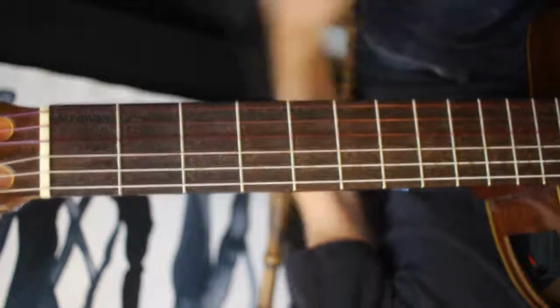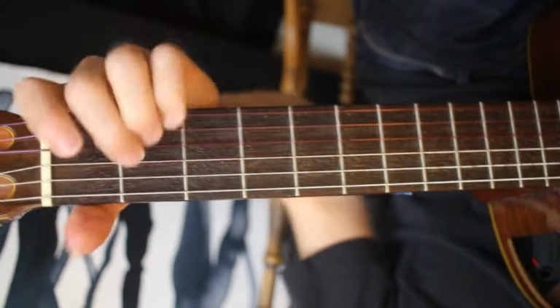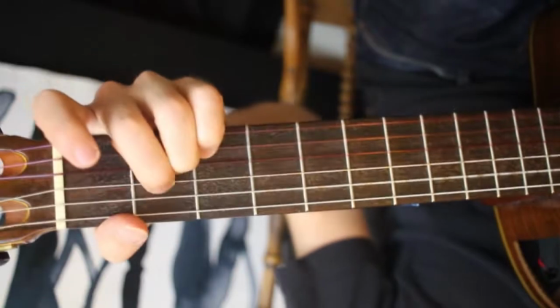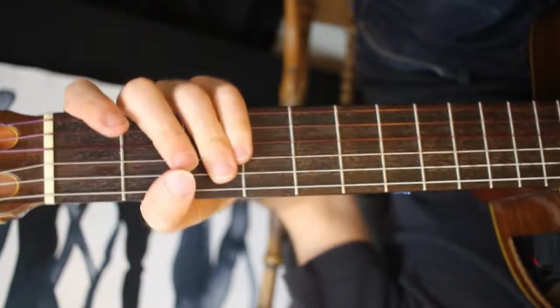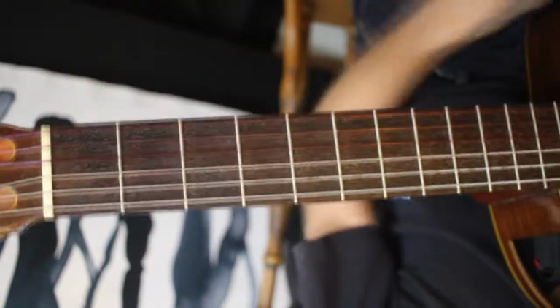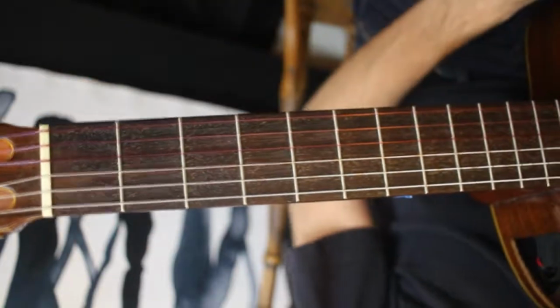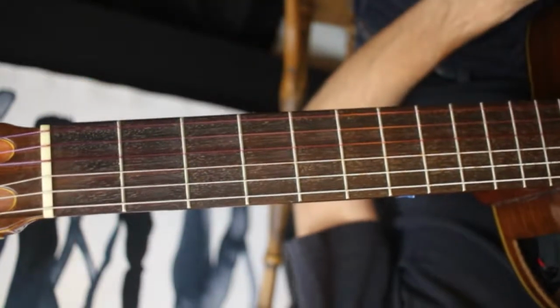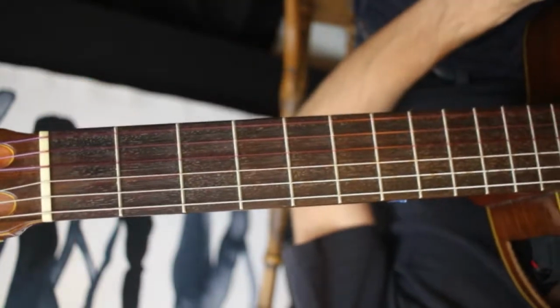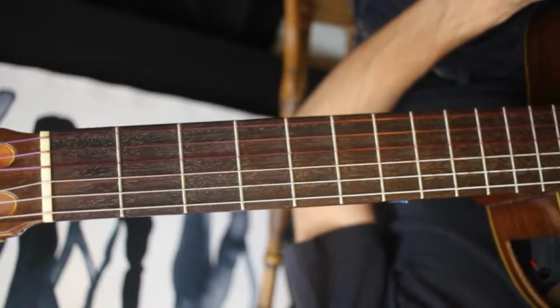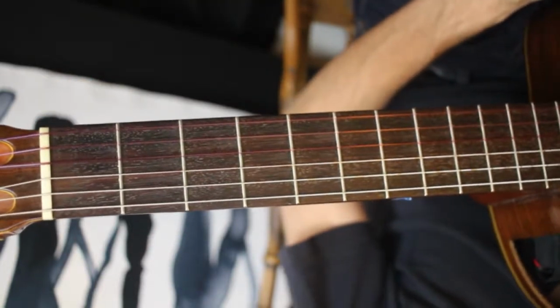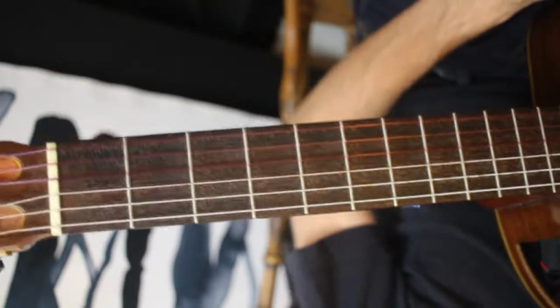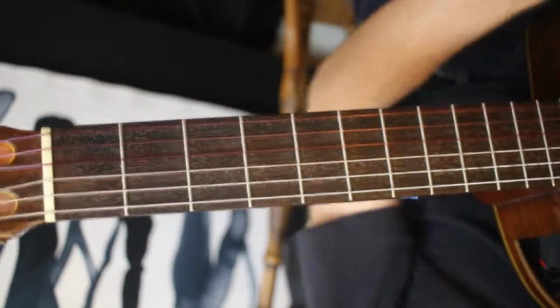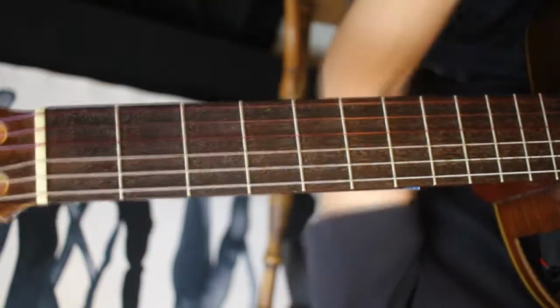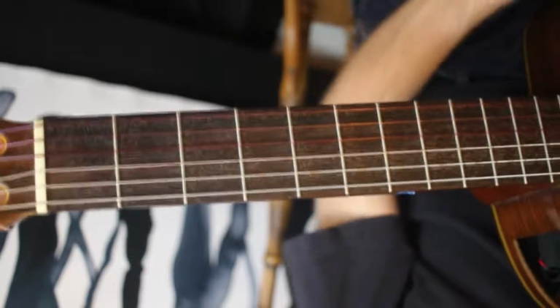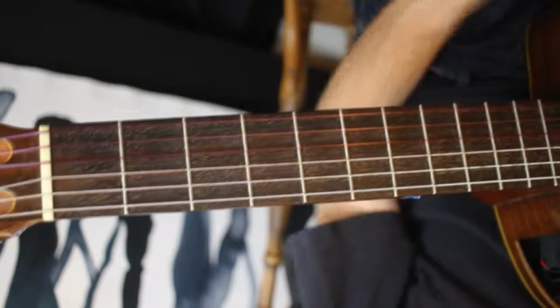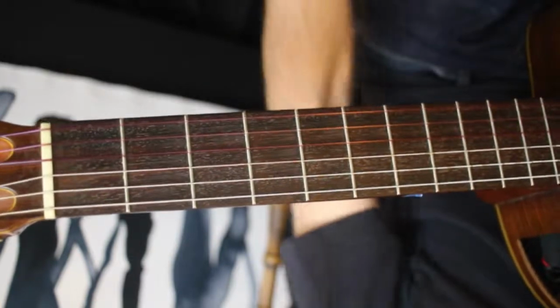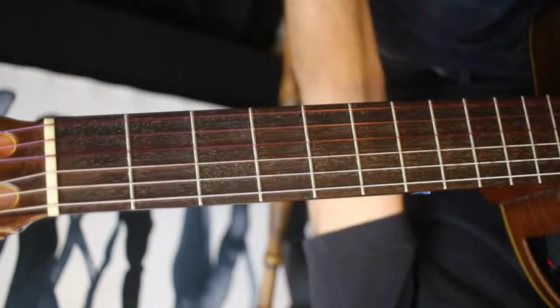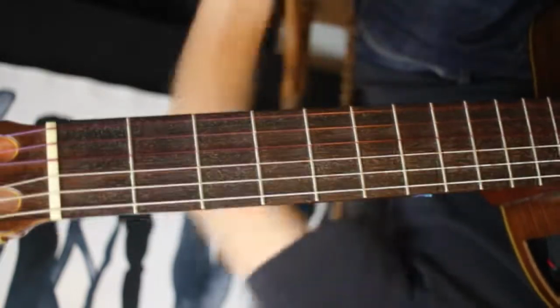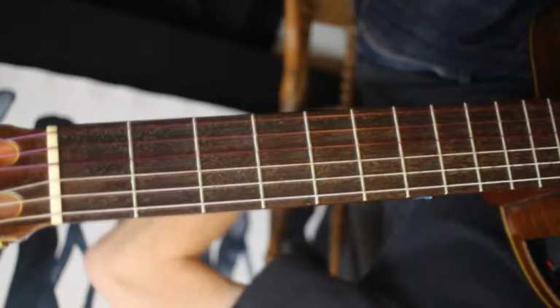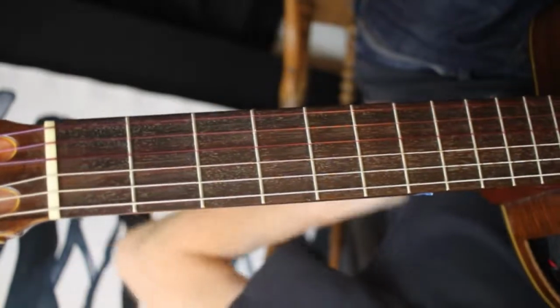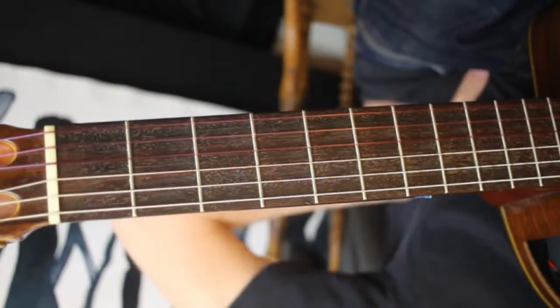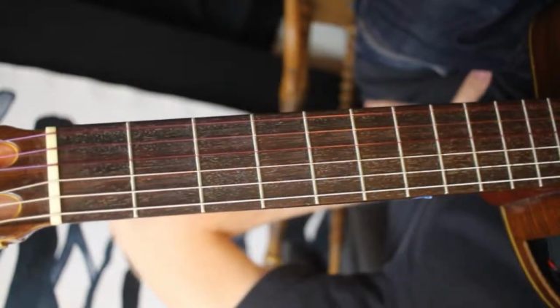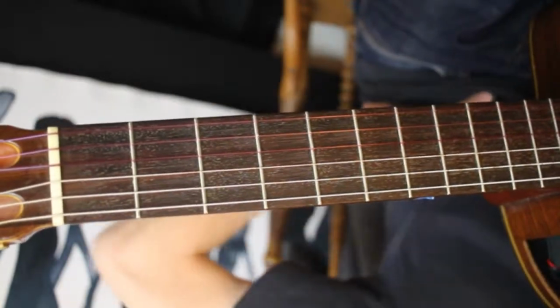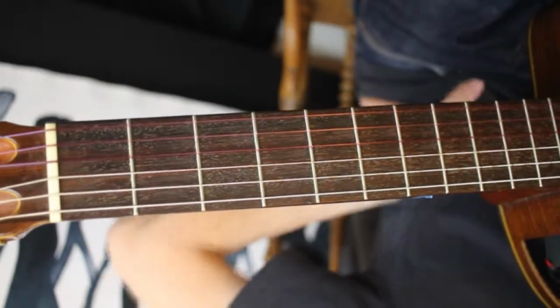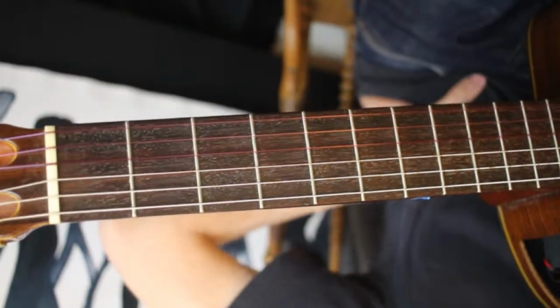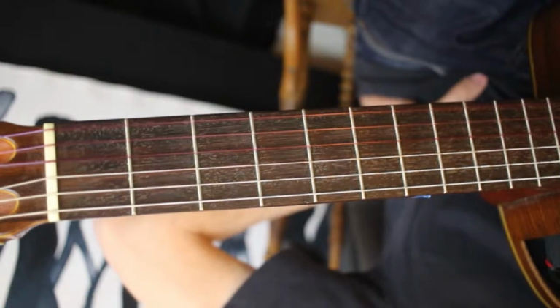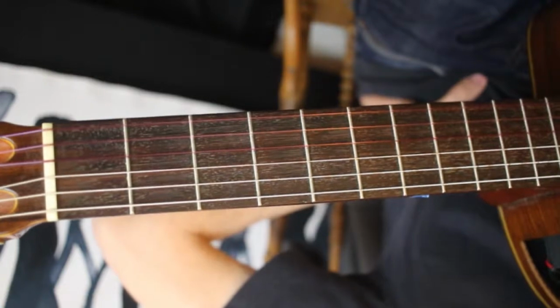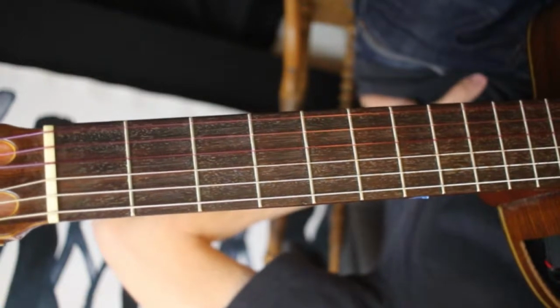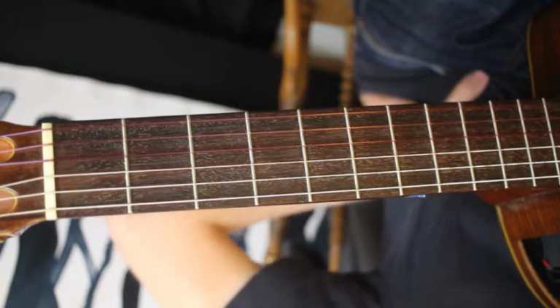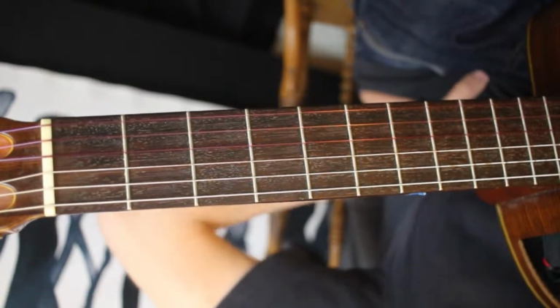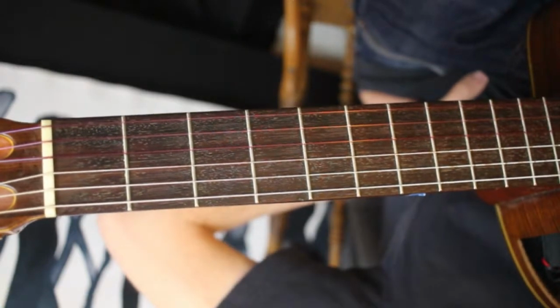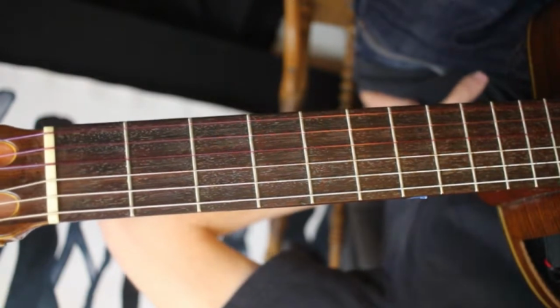Hey there, and welcome to the 46th episode of The Daily Shed. Today is a pretty simple concept, a pretty simple idea that you can run with, and it's really great for stretching — especially stretching and accuracy.